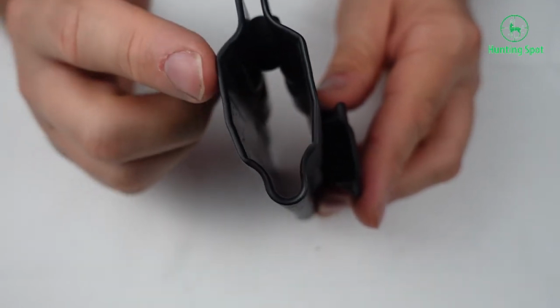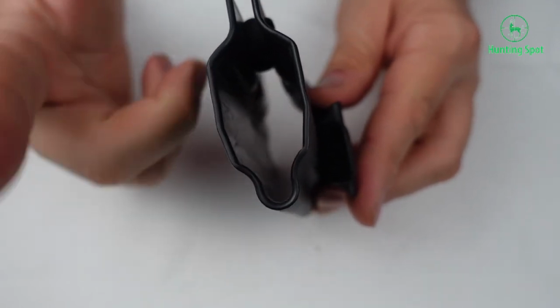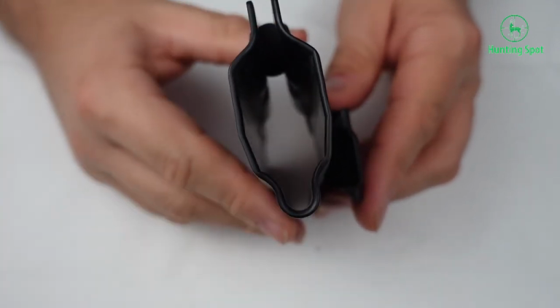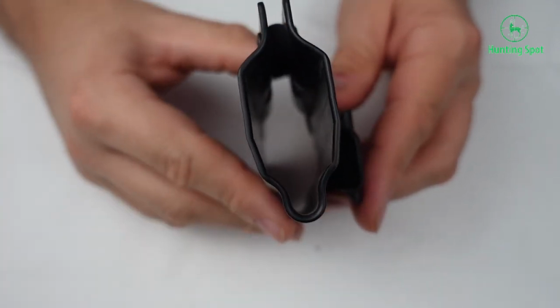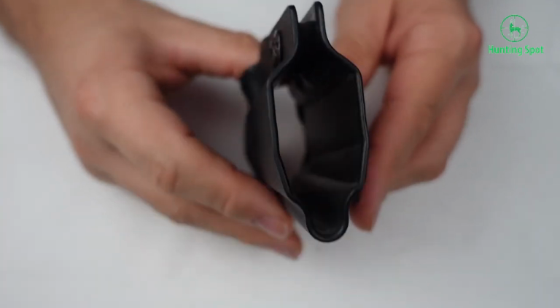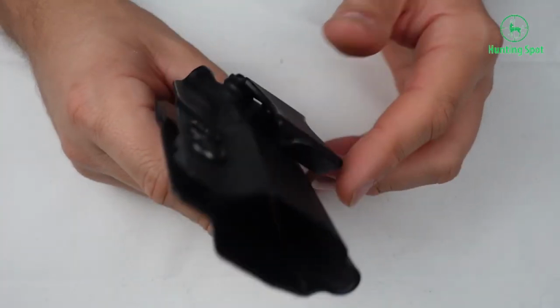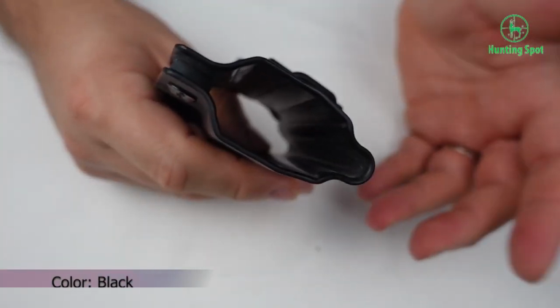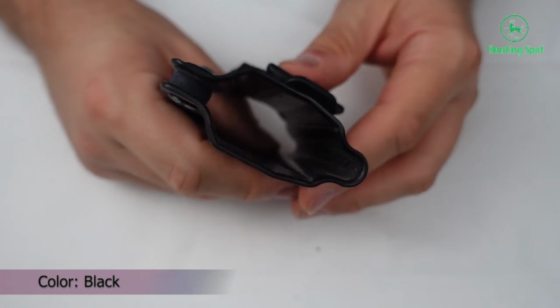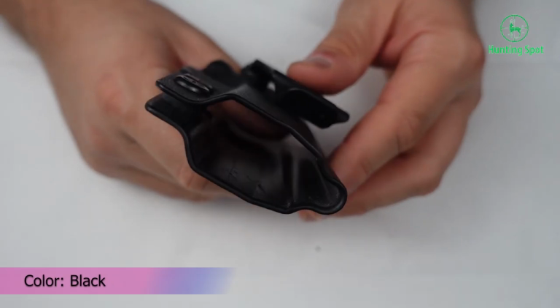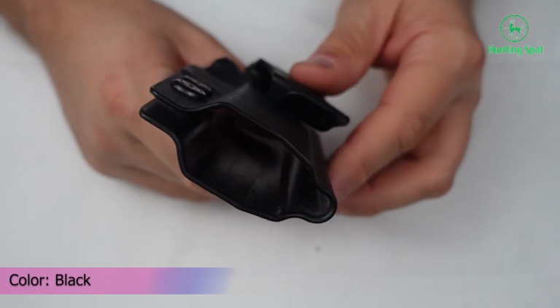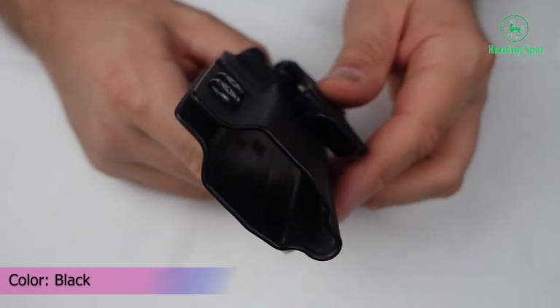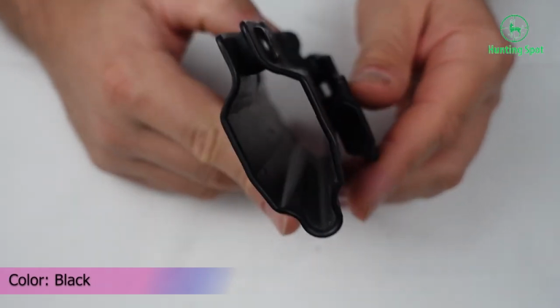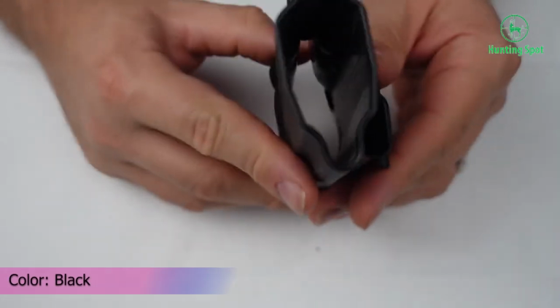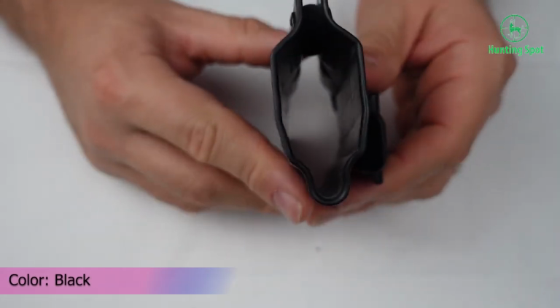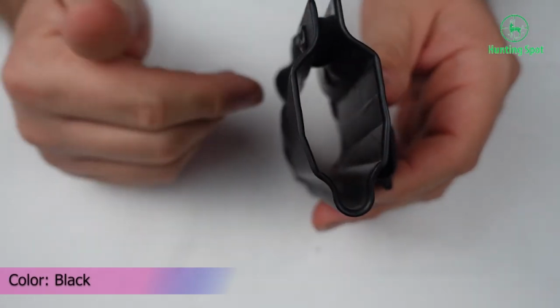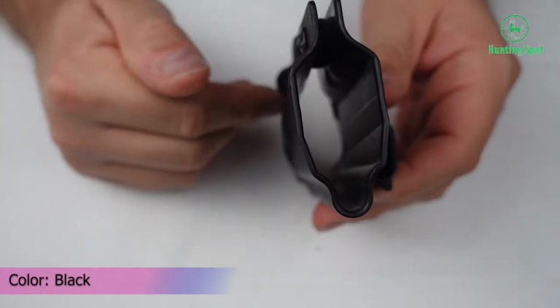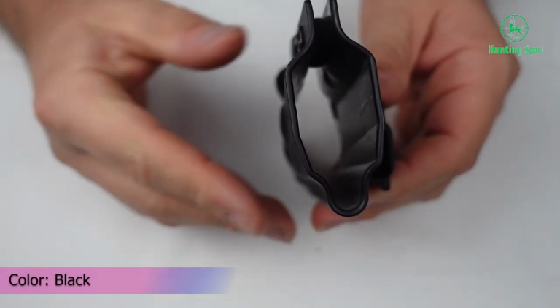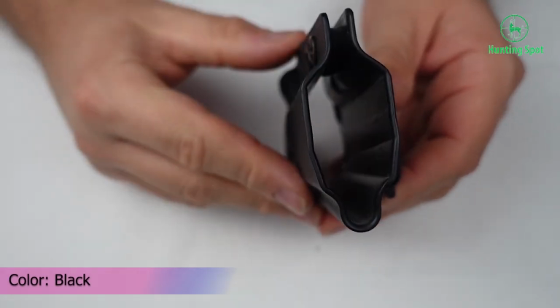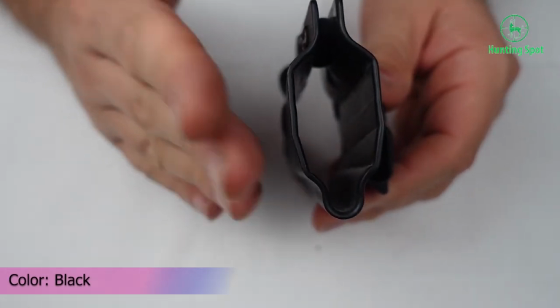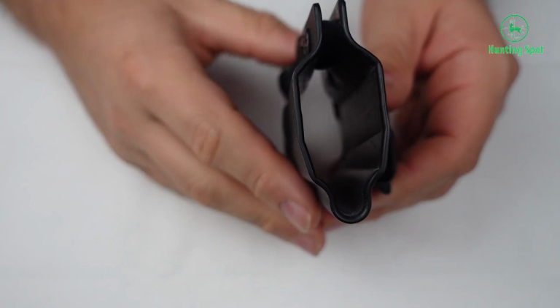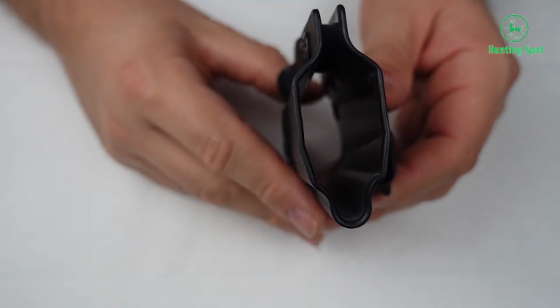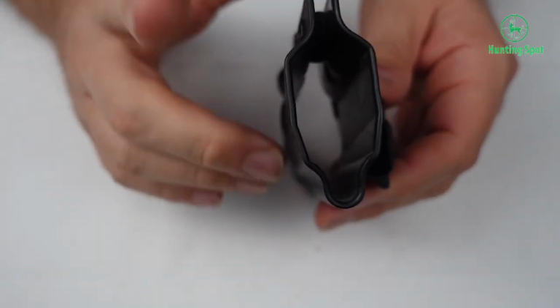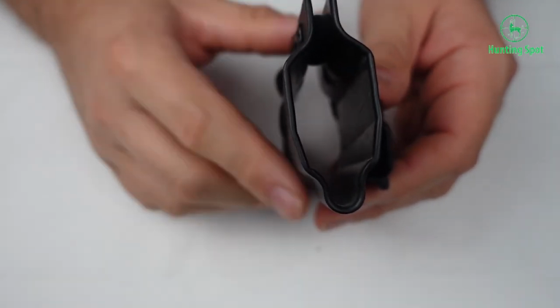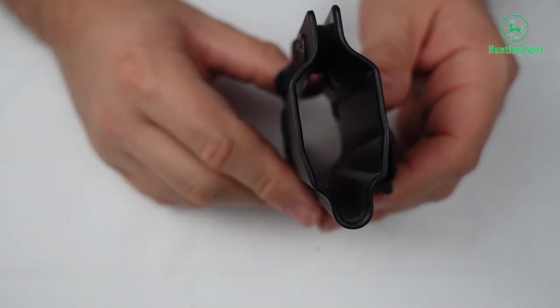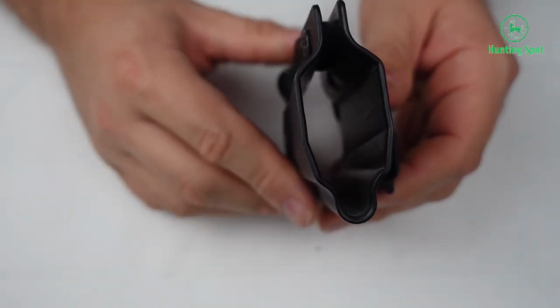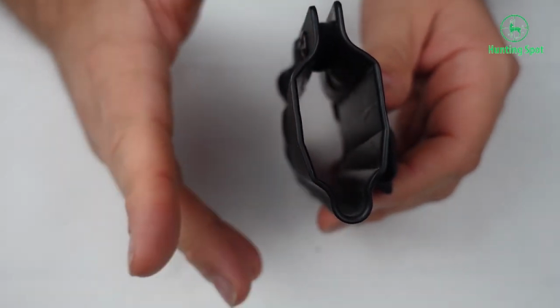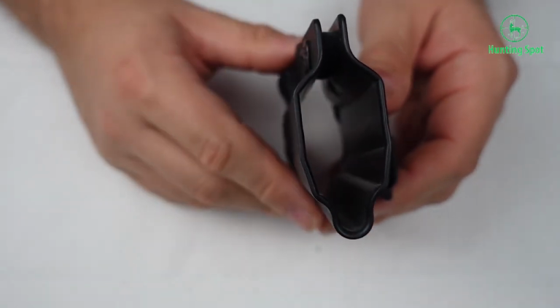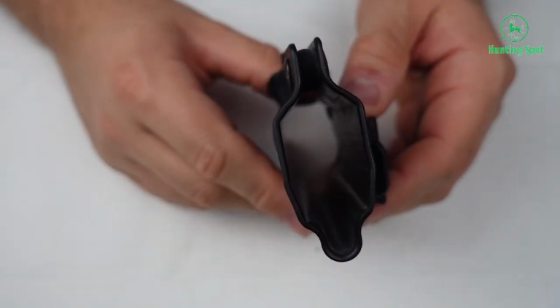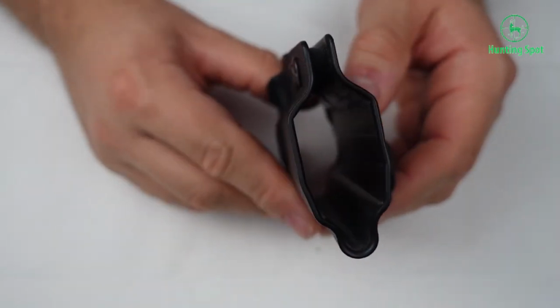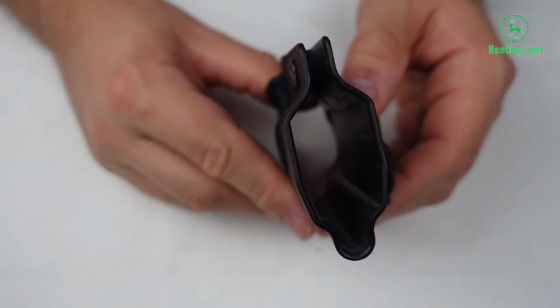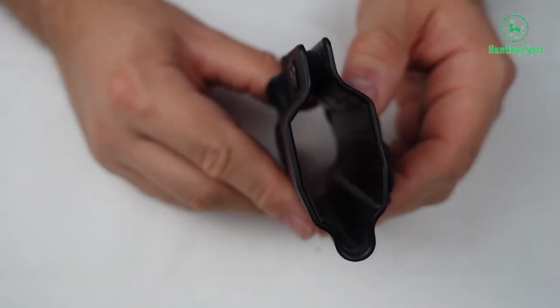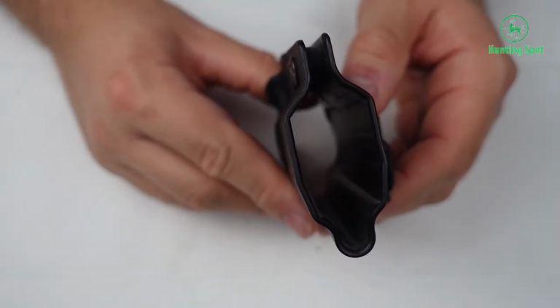This product has a posi-click system, so you will hear a clicking sound when you place your handgun inside the holster. The carry angle will let you position your IWB holster as you like, from minus 5 to plus 20 degrees.